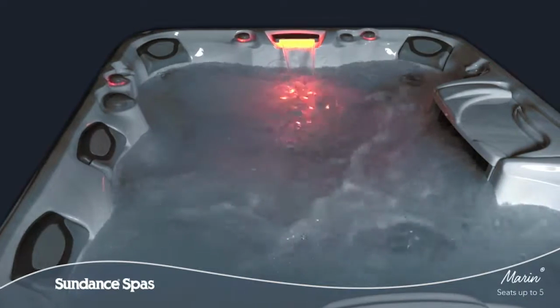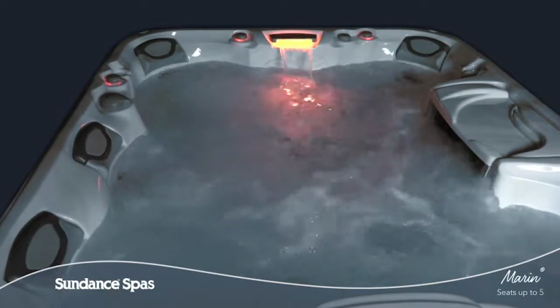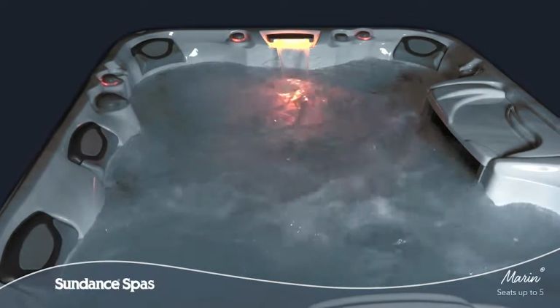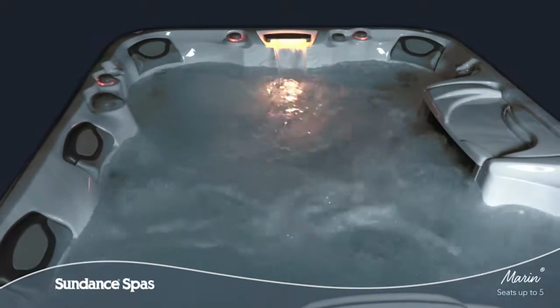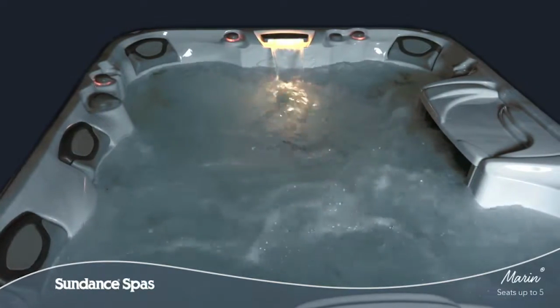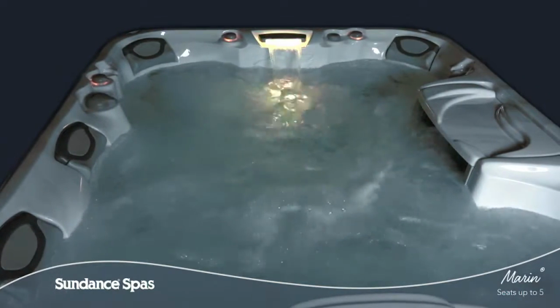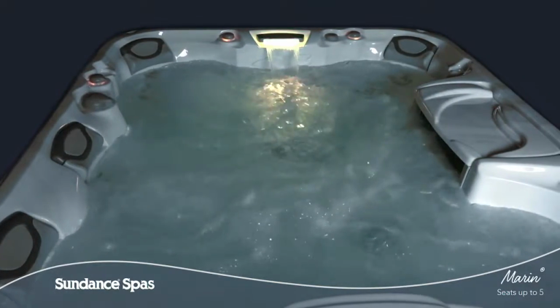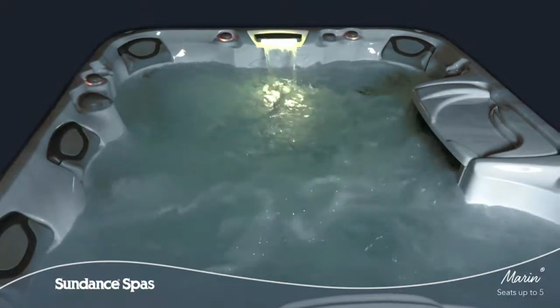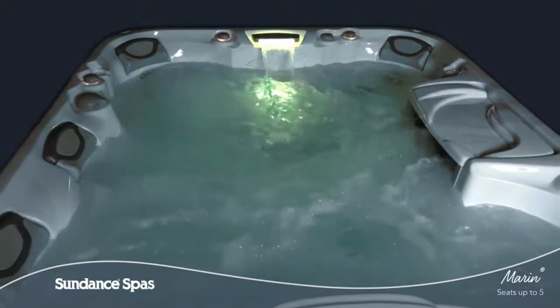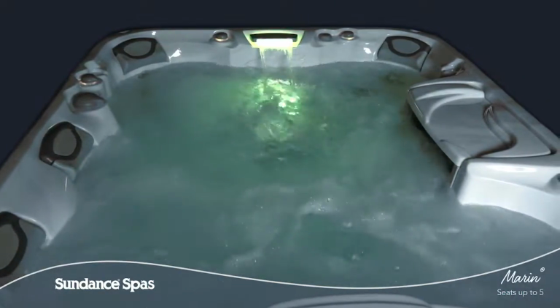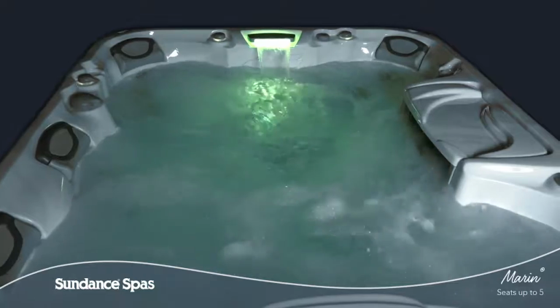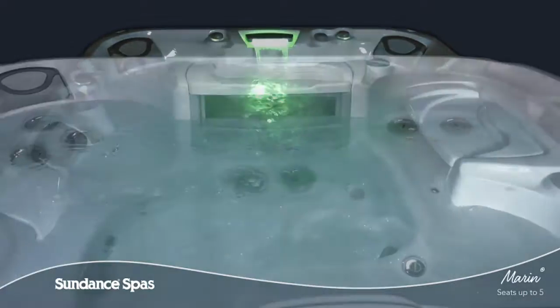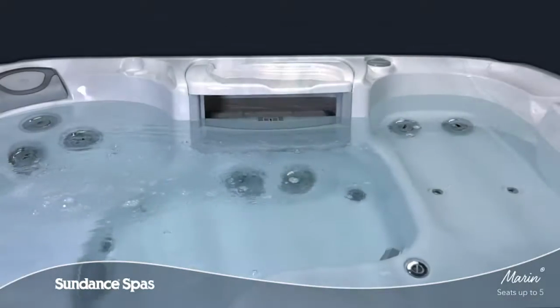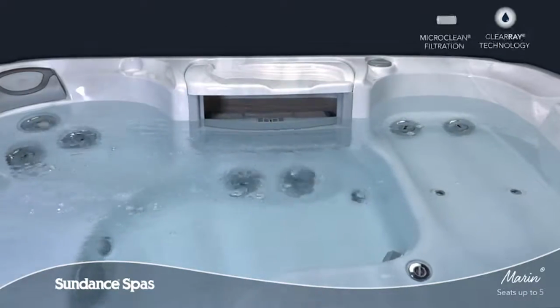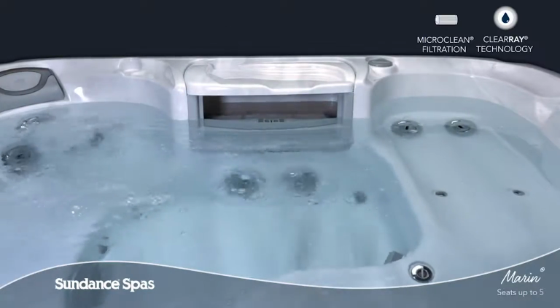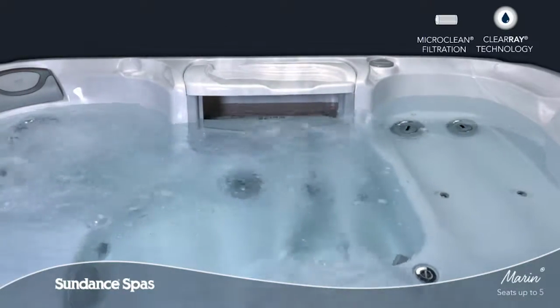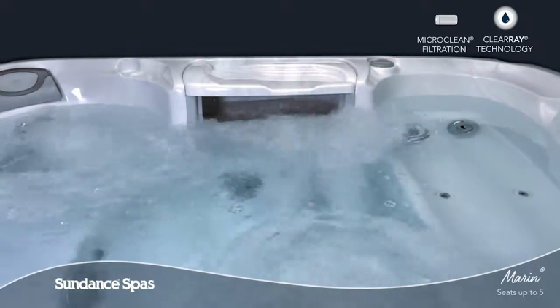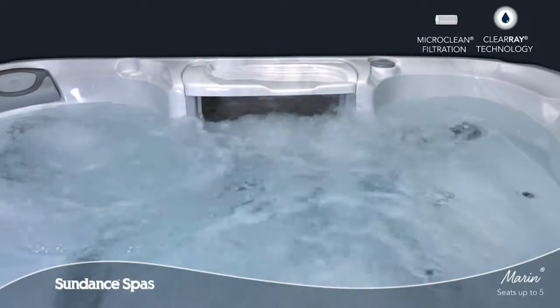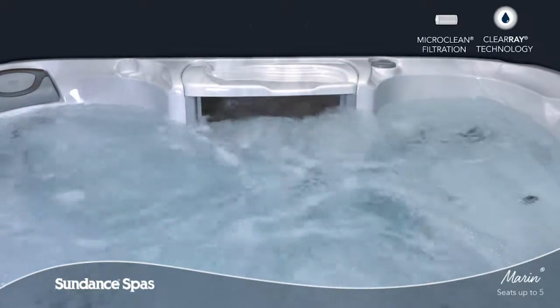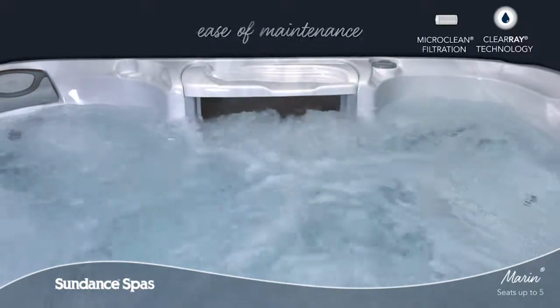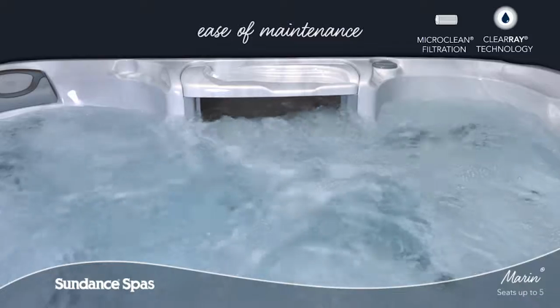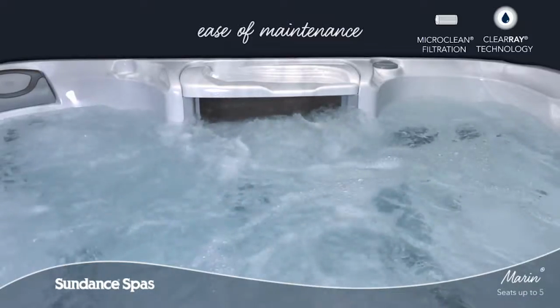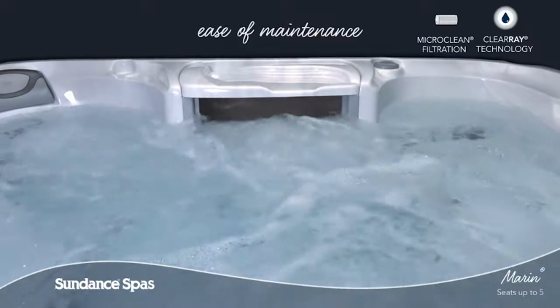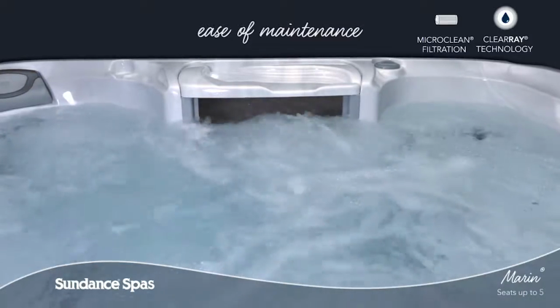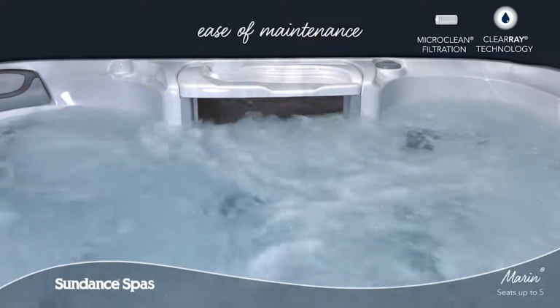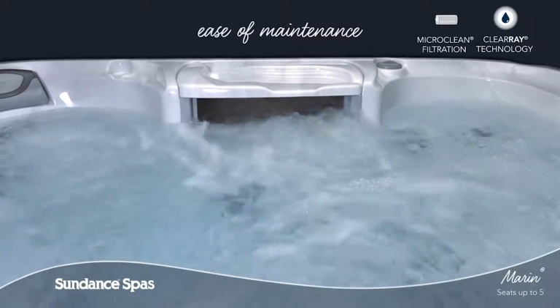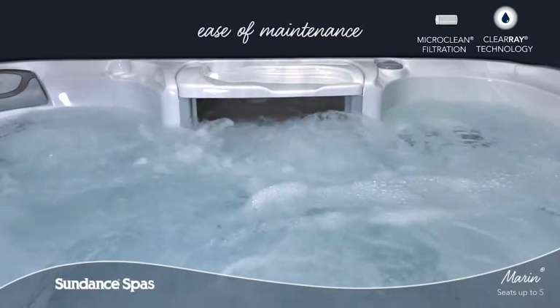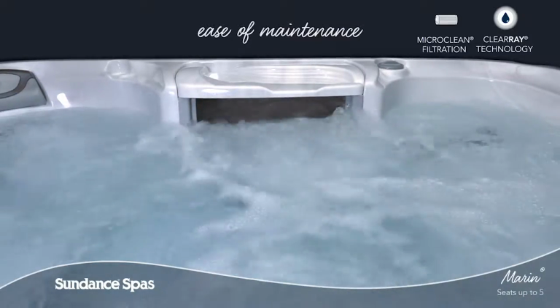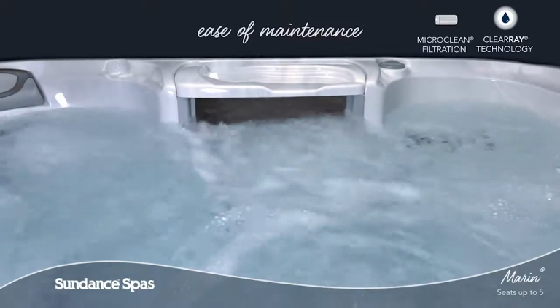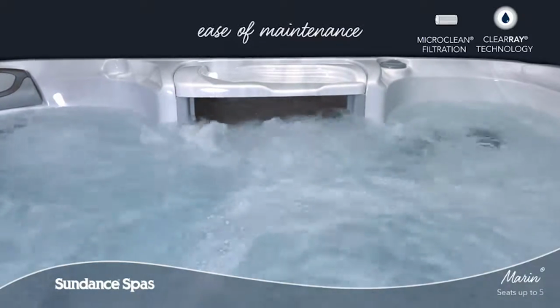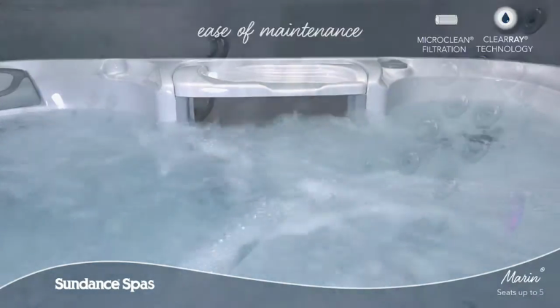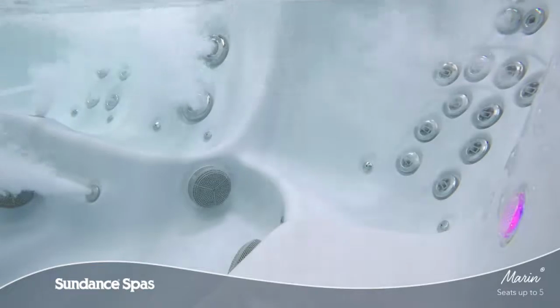Each and every element of the Marin spa is crafted to enhance your life so you can ease in, relax, and enjoy. Thanks to the upgraded Micro Clean Ultra water management system and superior horizontal filter design, keeping your spa water clean is a breeze.